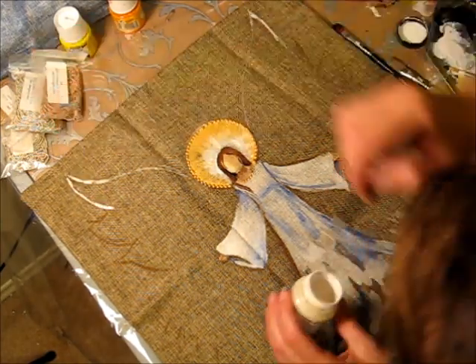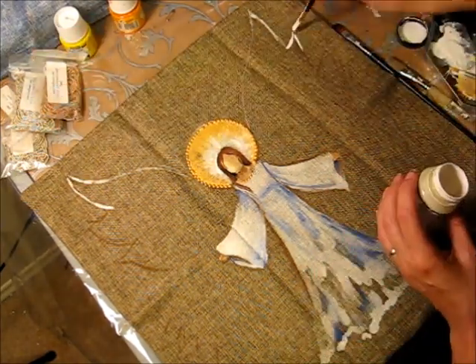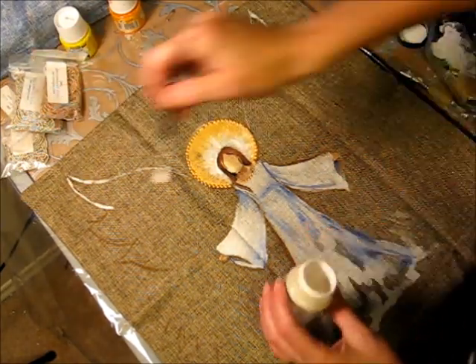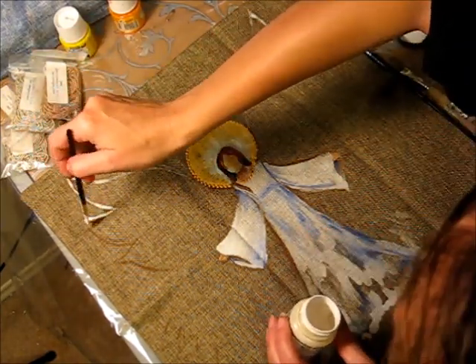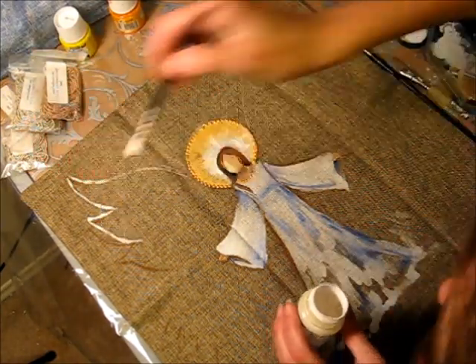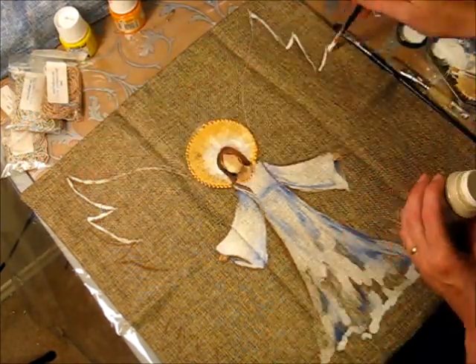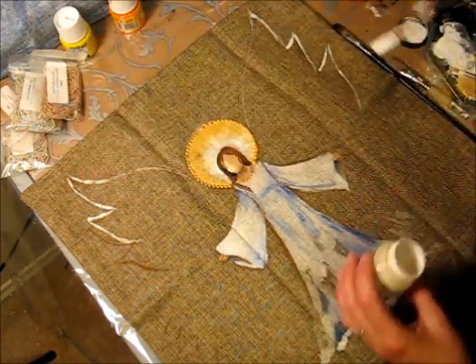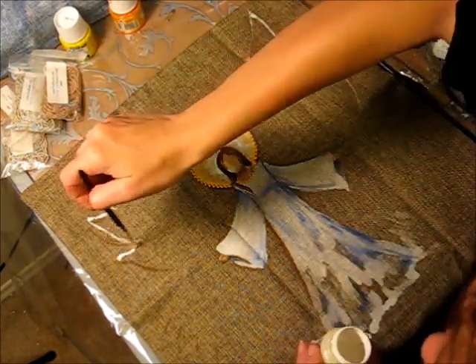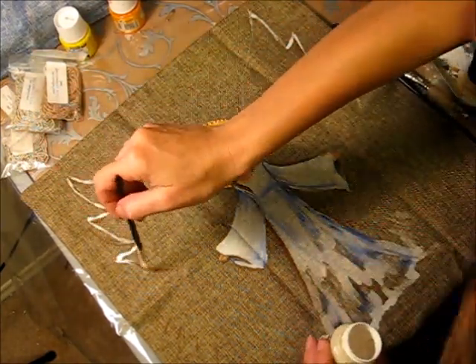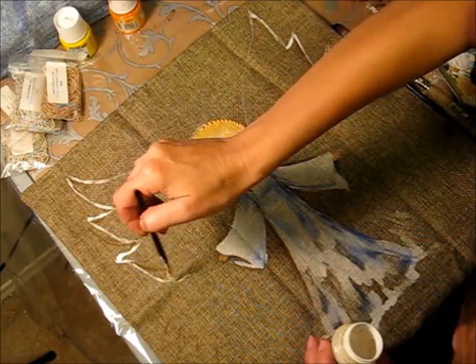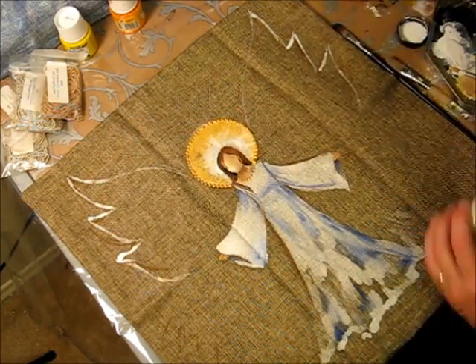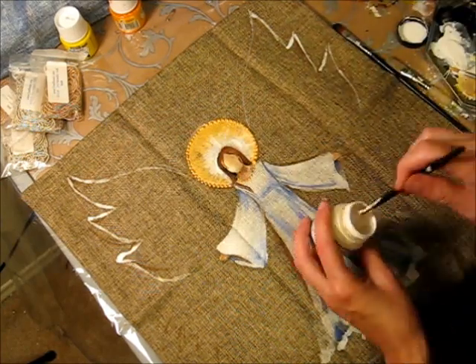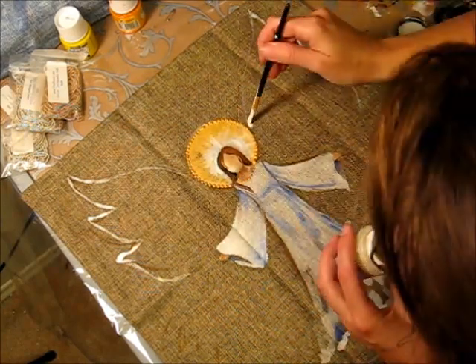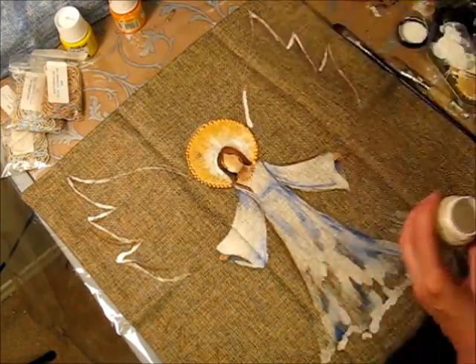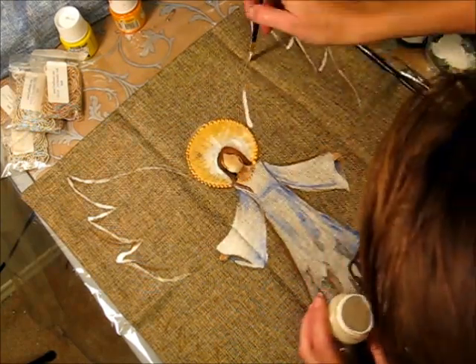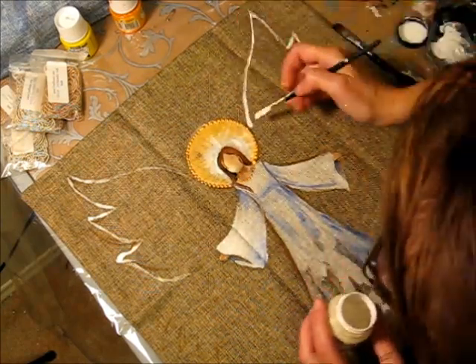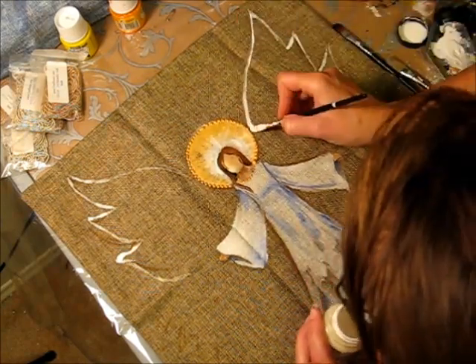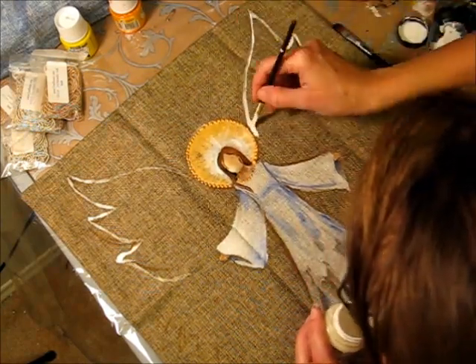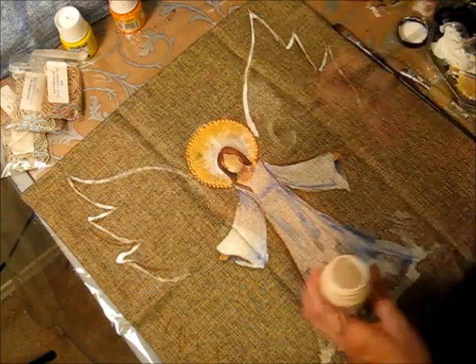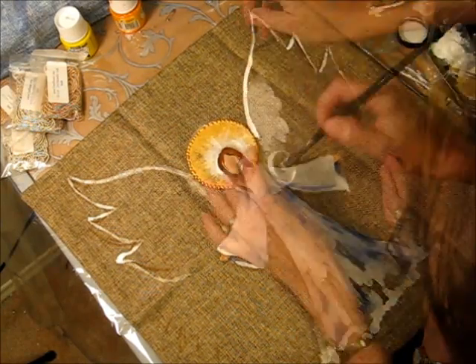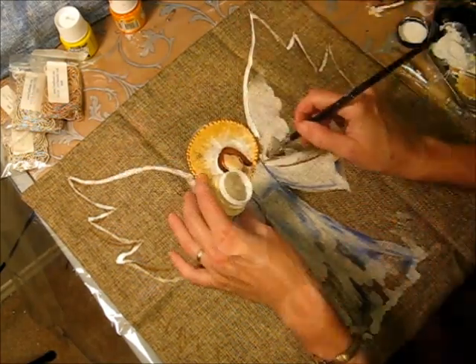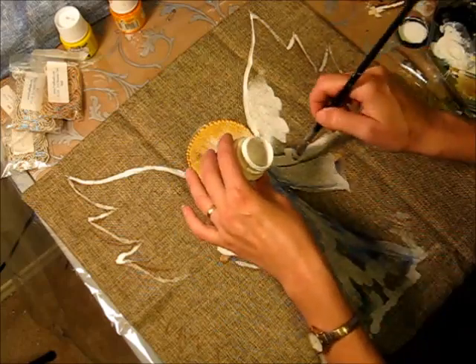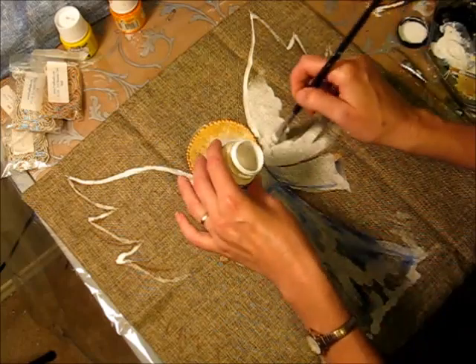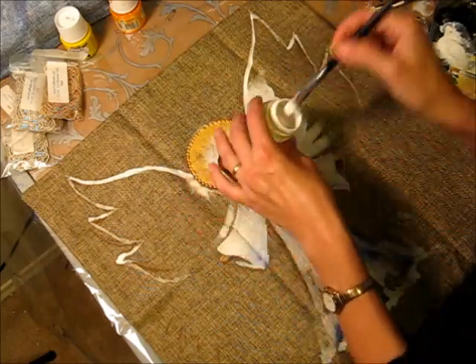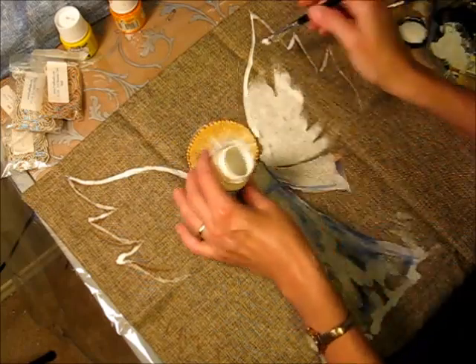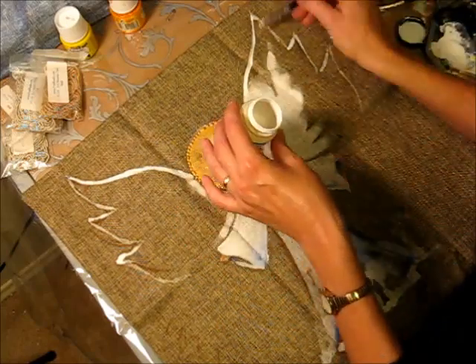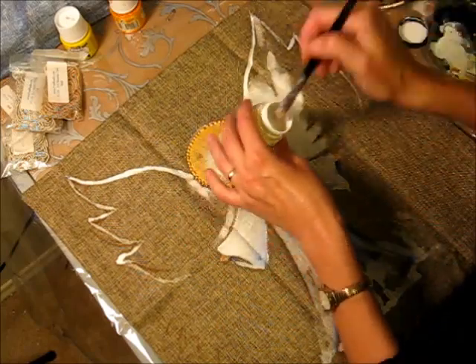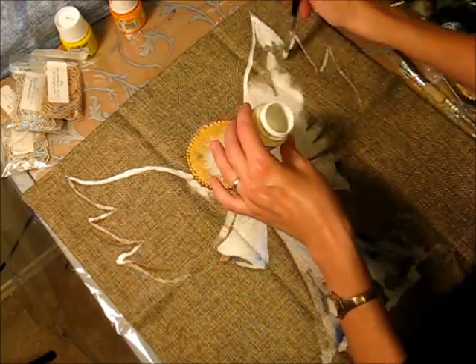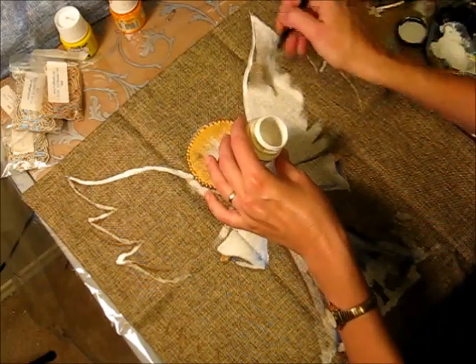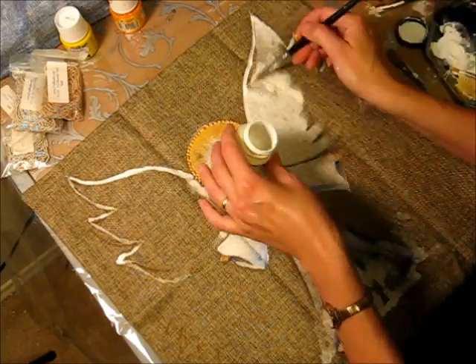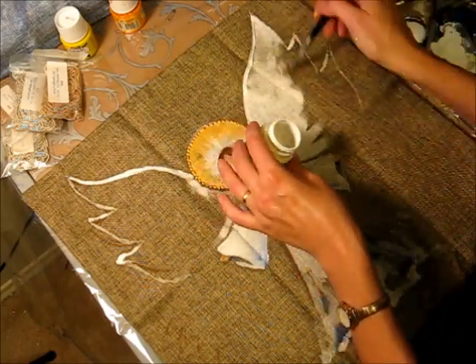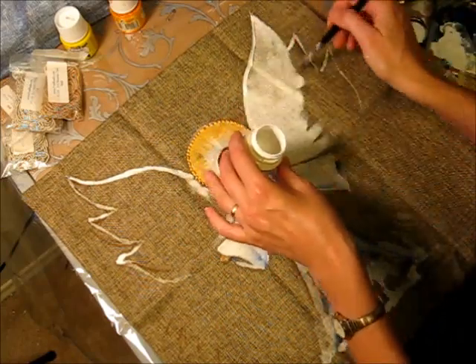Paint the top of the wings with titanium white and suggest feathers by adding little triangles. Then finish the bottom part of the wings in a free way.